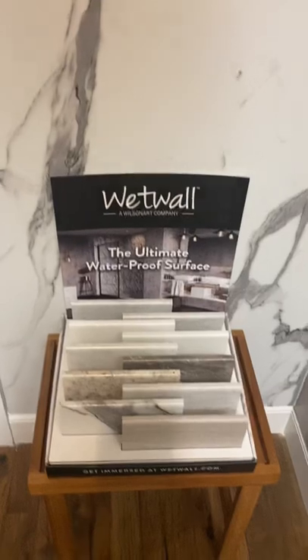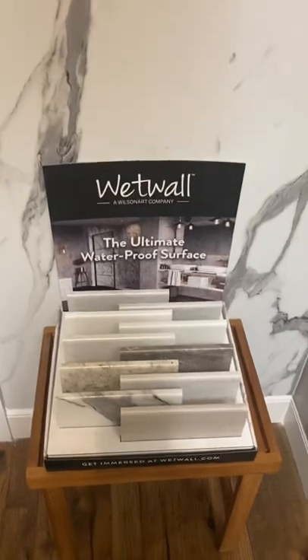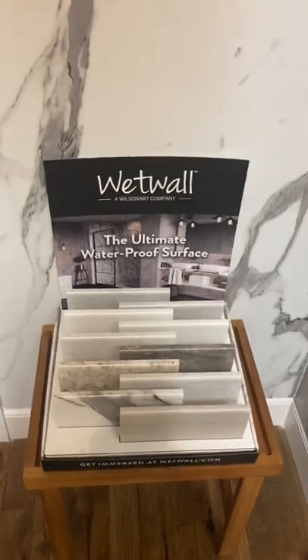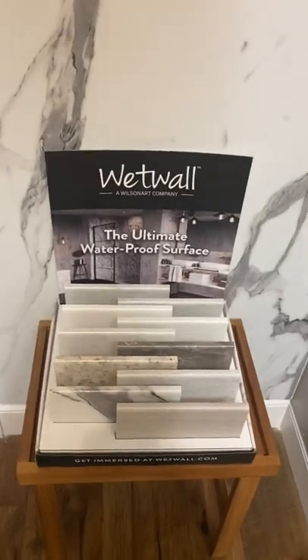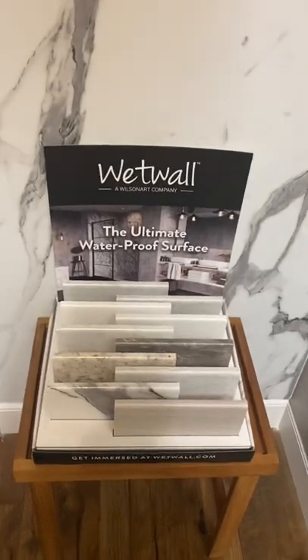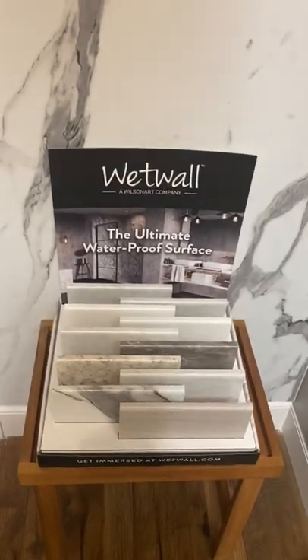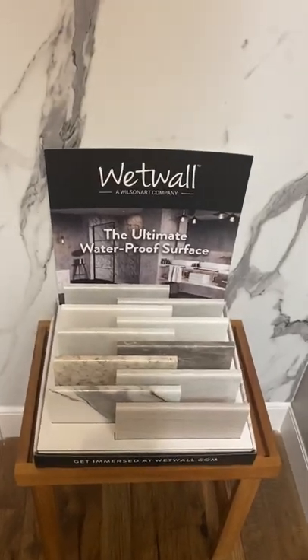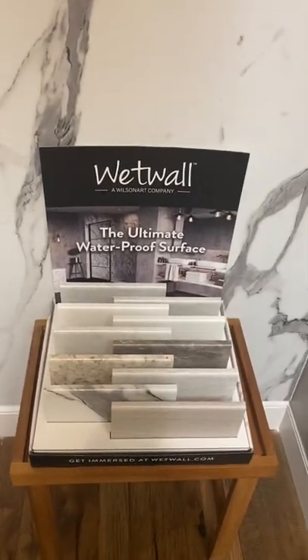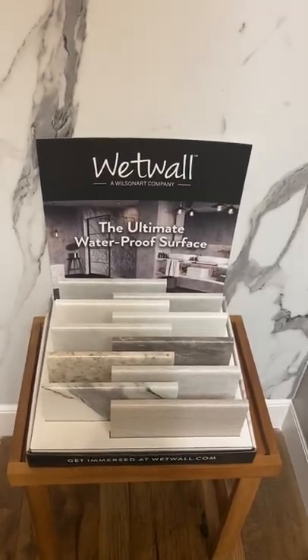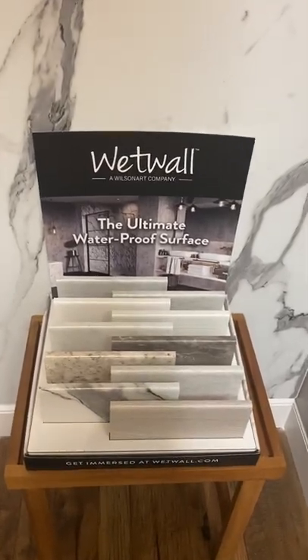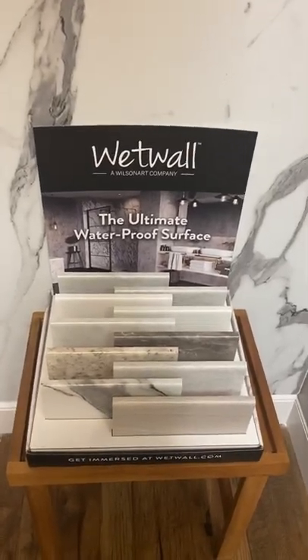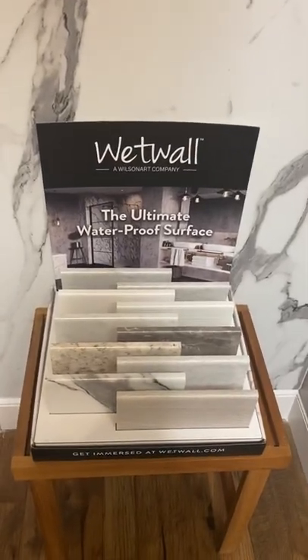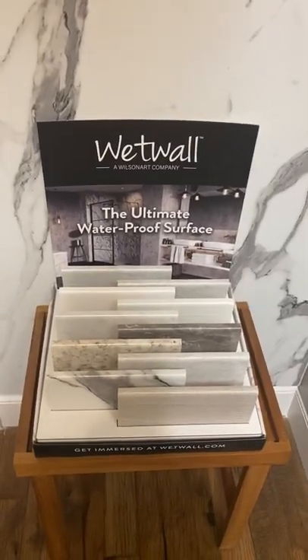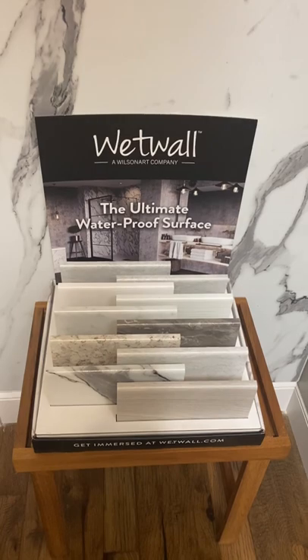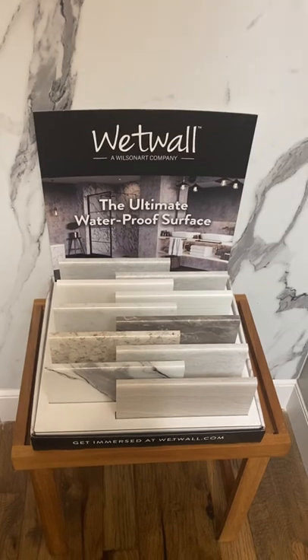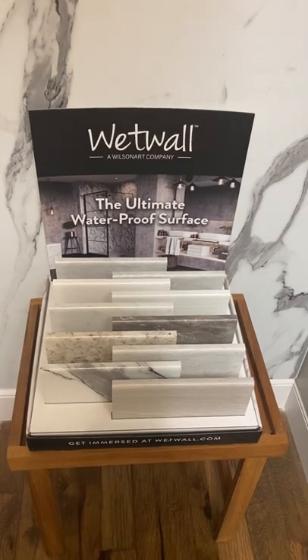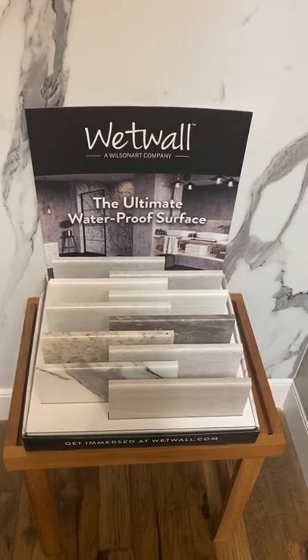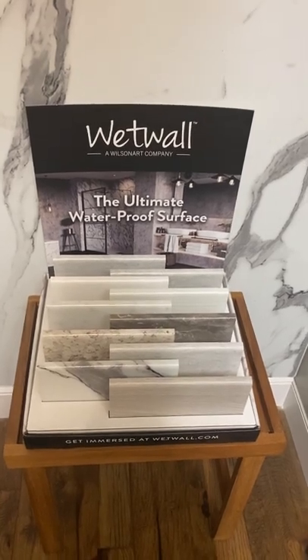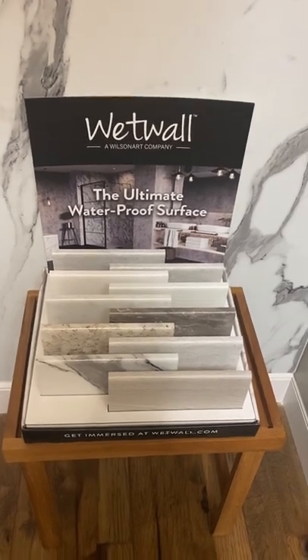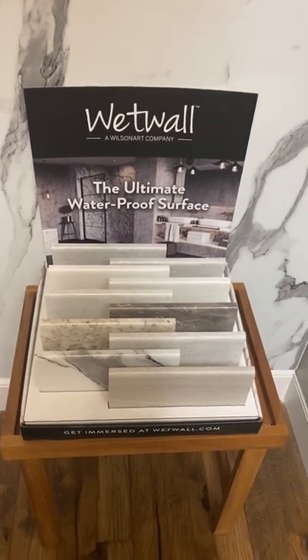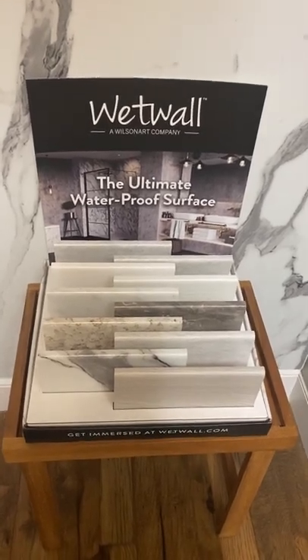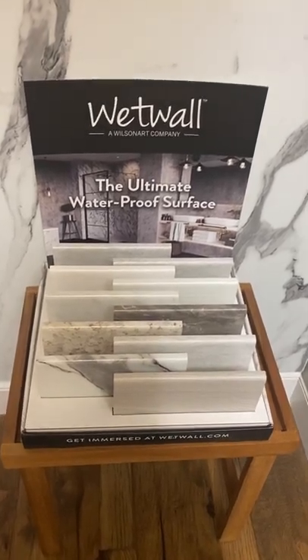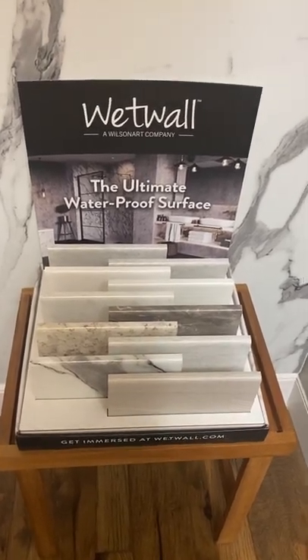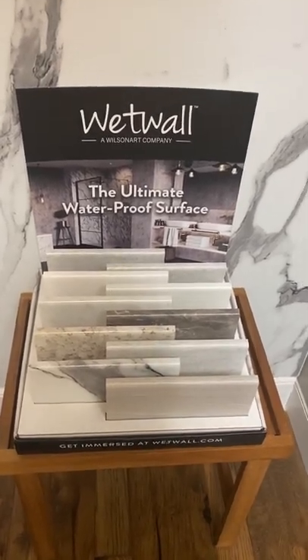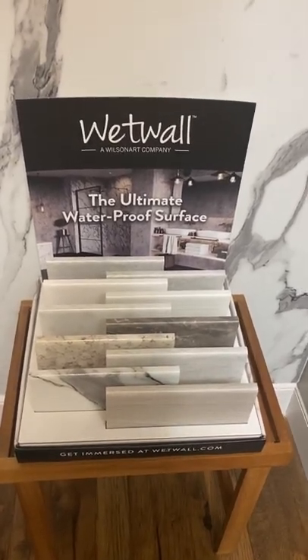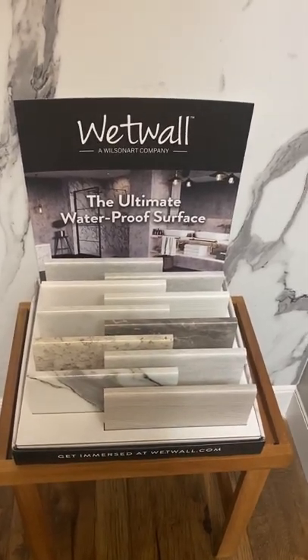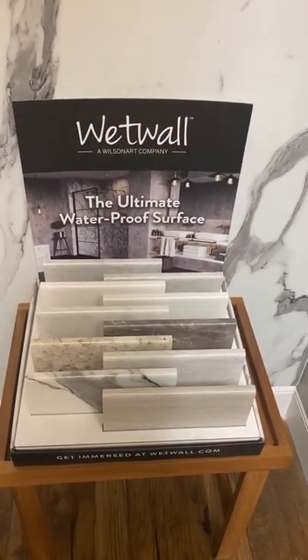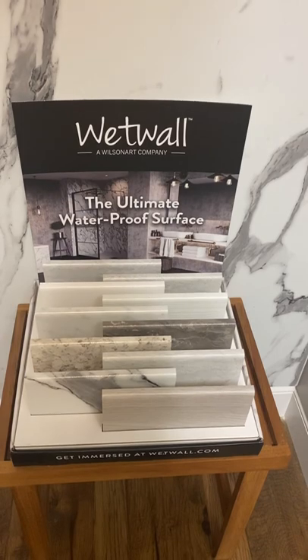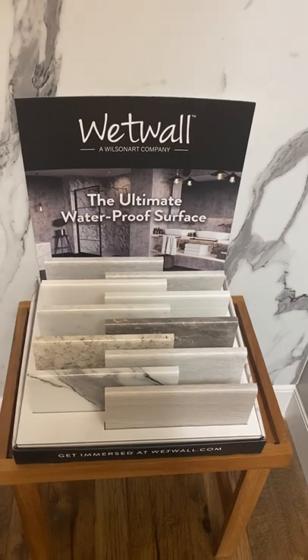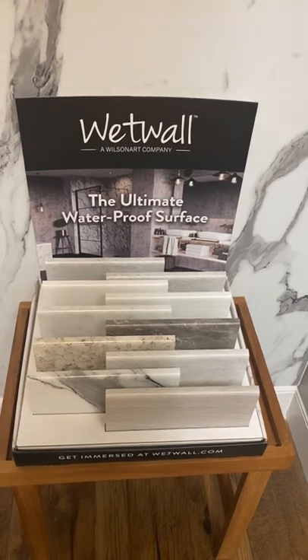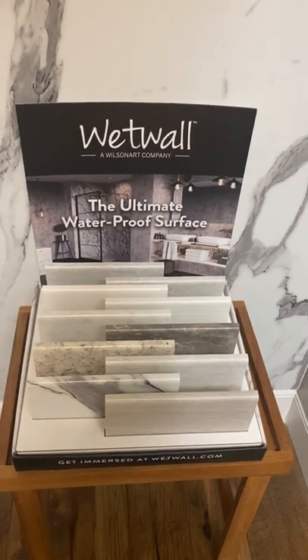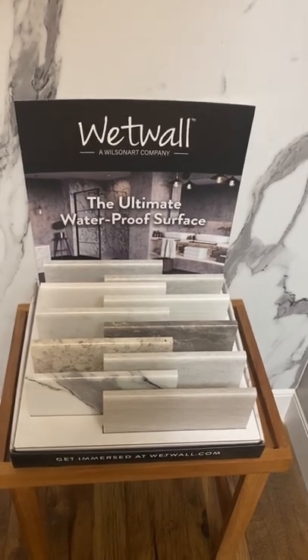Hey guys, I have some exciting new things to show you in our showroom. This is Wet Wall by Wilson Art. It's a material that you can use in your shower. It's wonderful — you can also use it behind your tub.